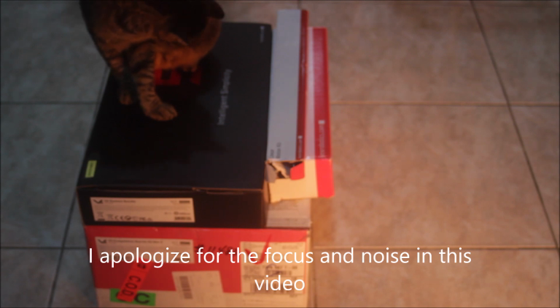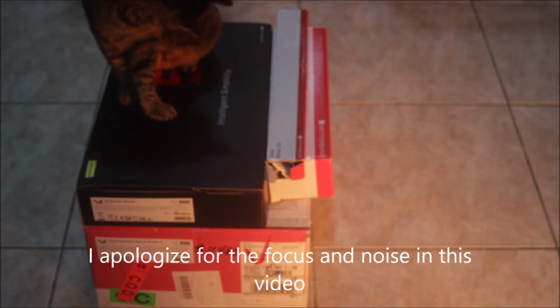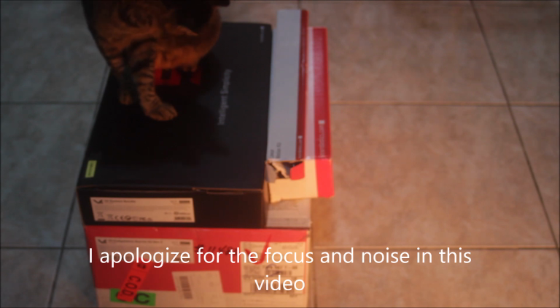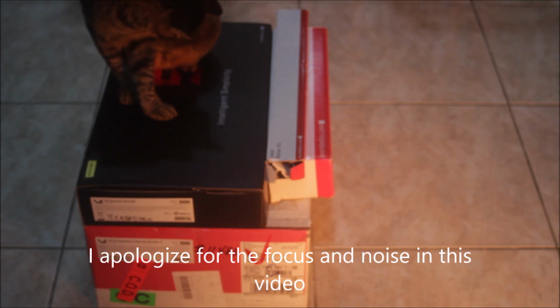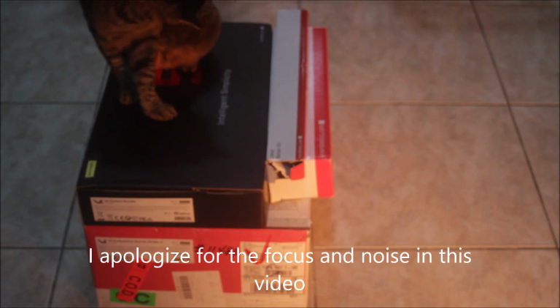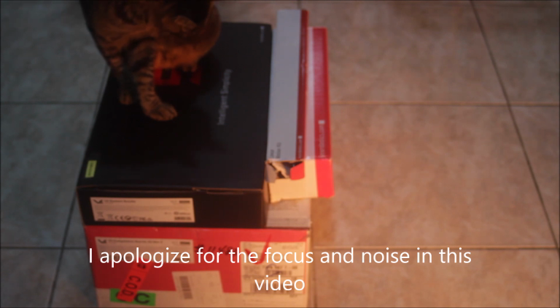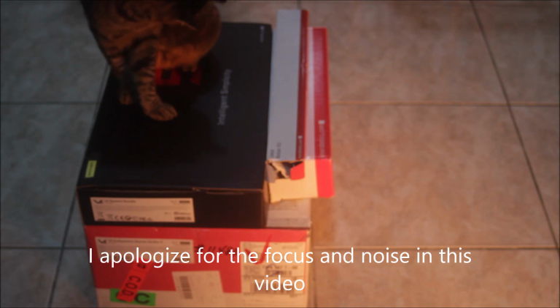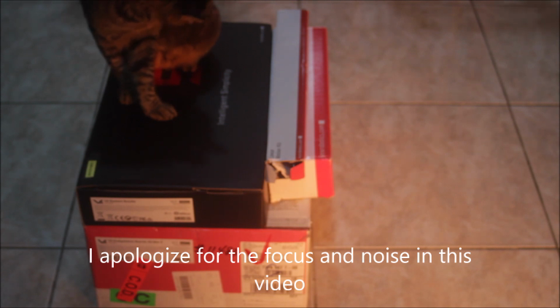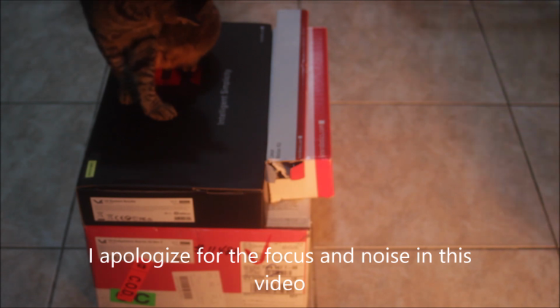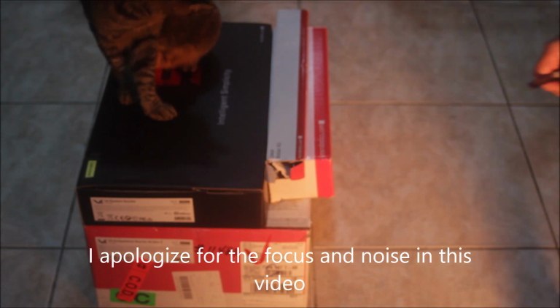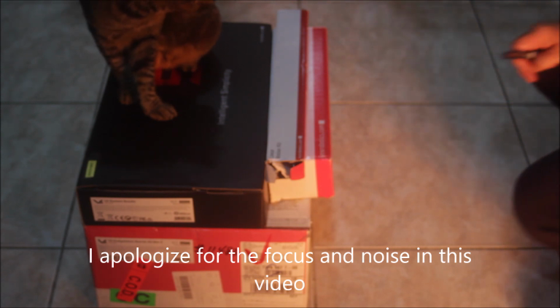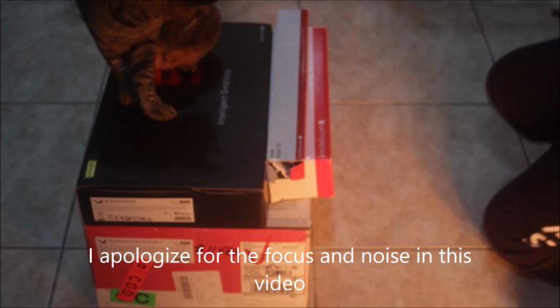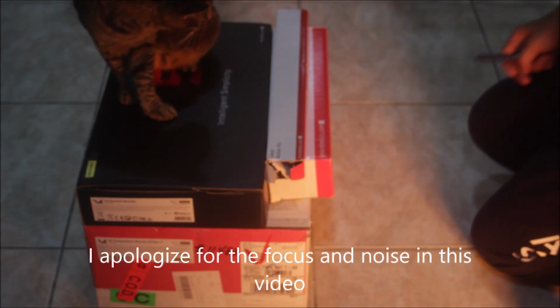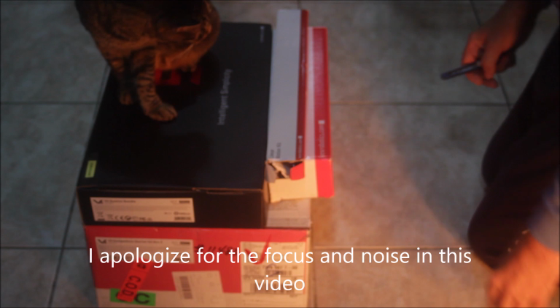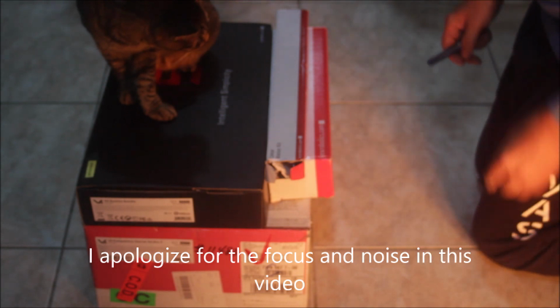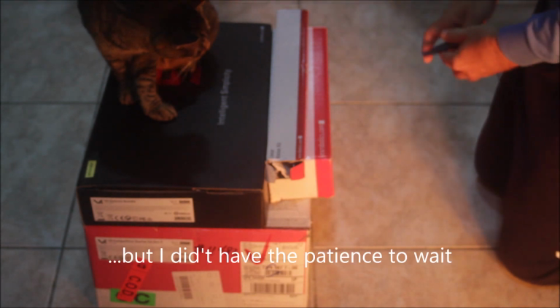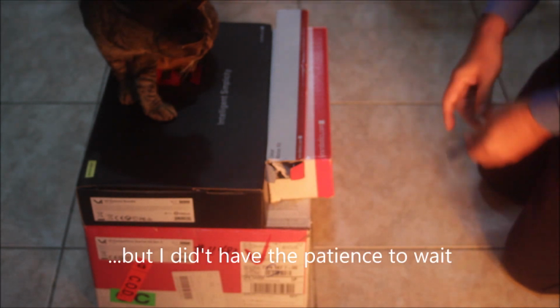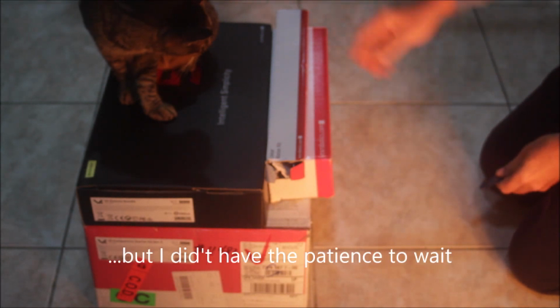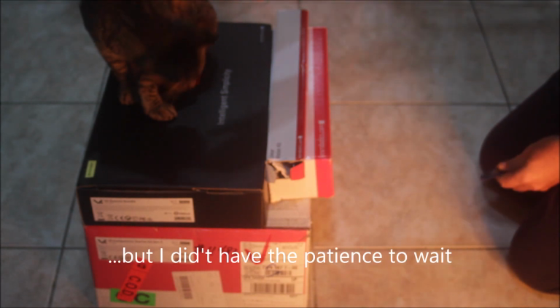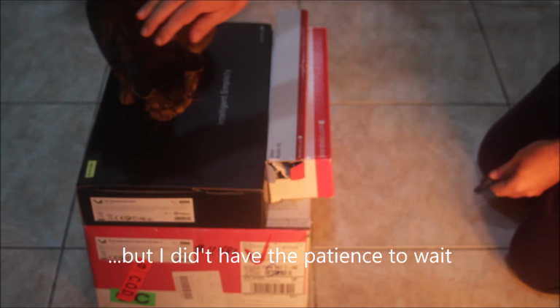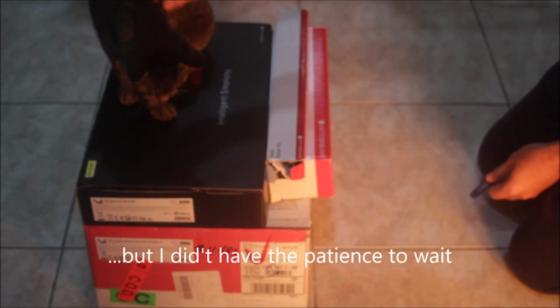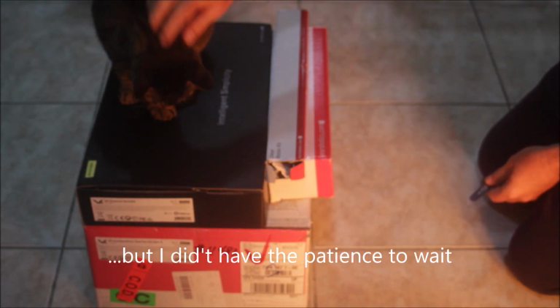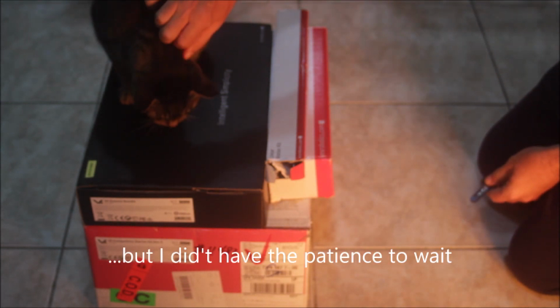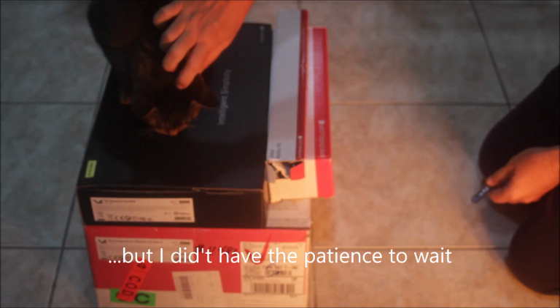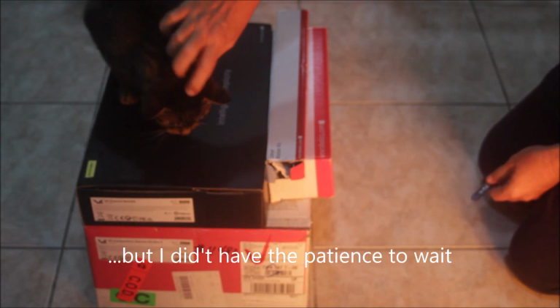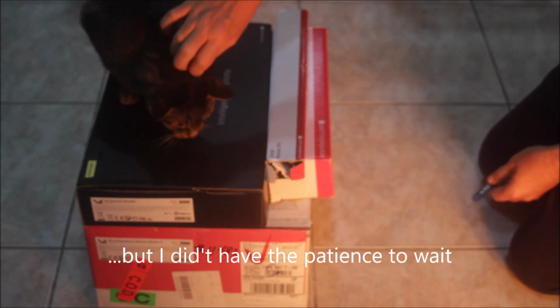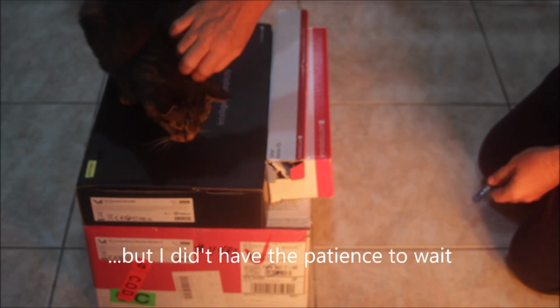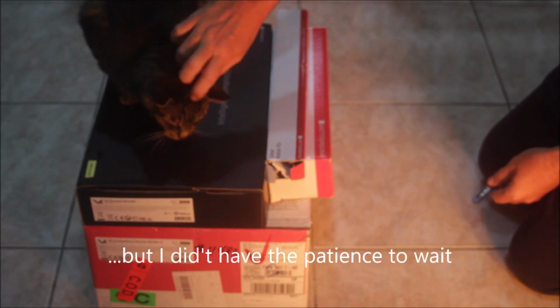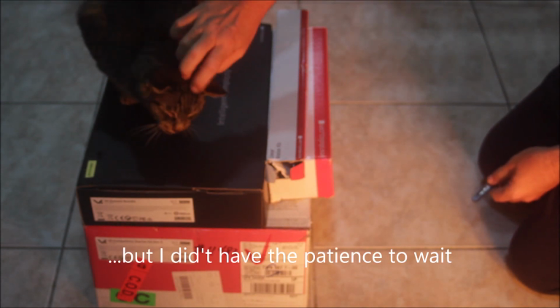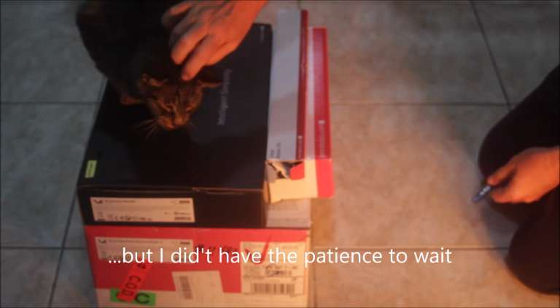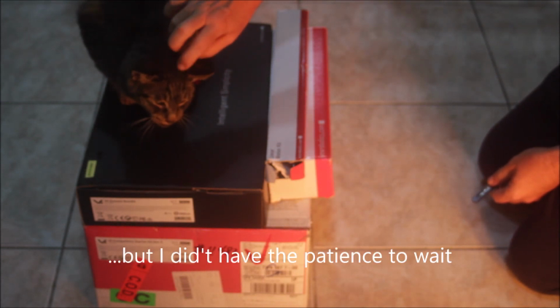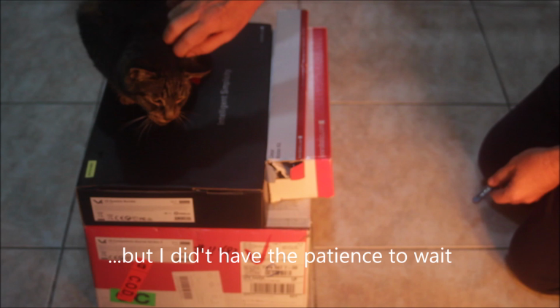Whoopie! Look what arrived at my house today. Looks like the cat is just as excited as I am.